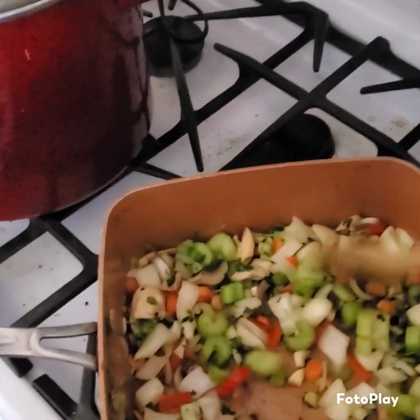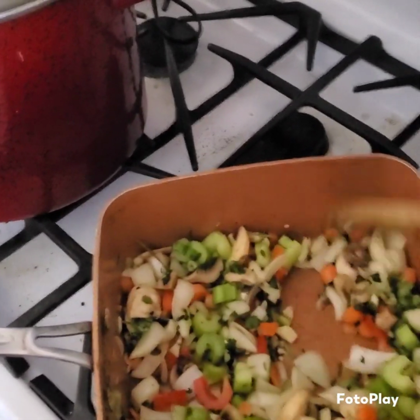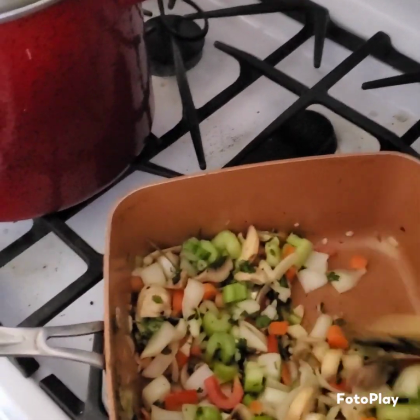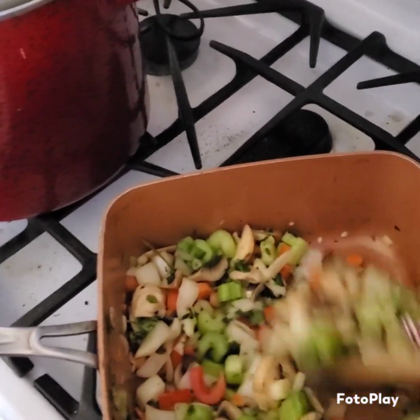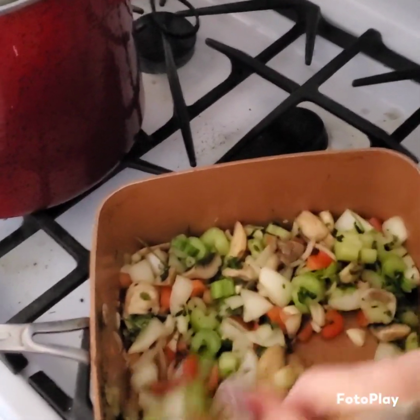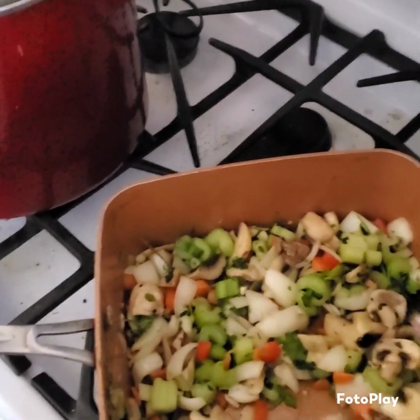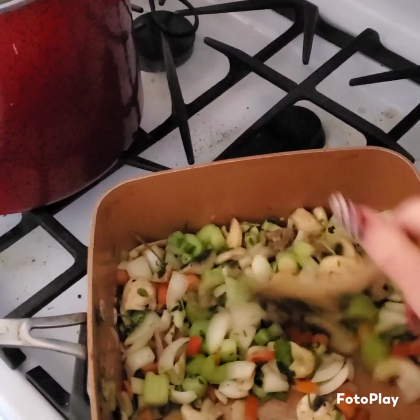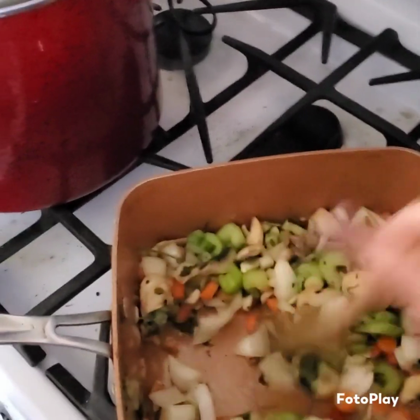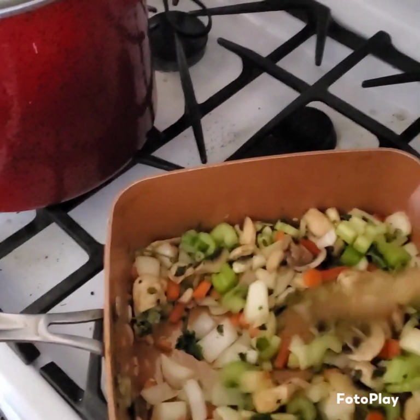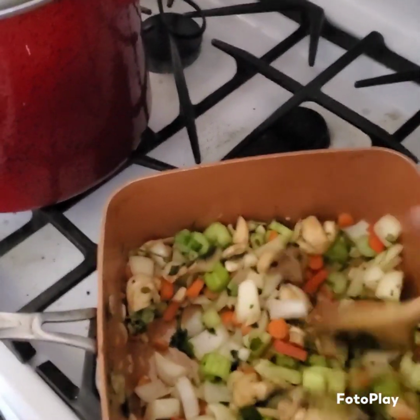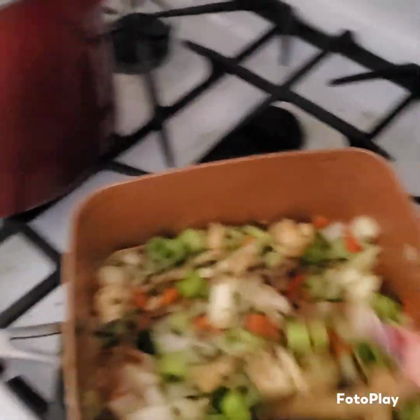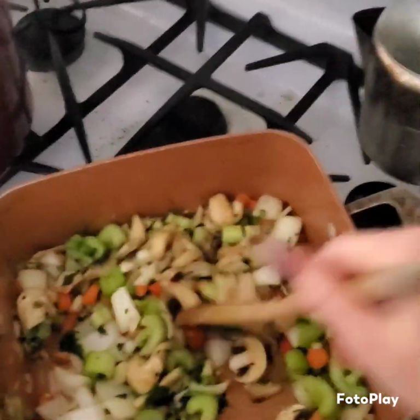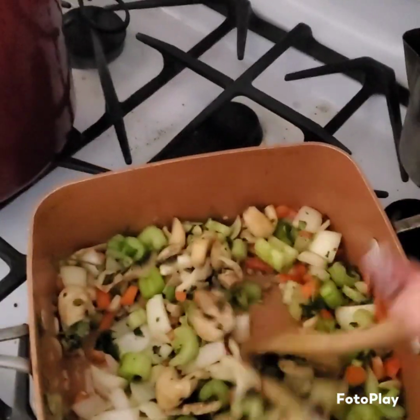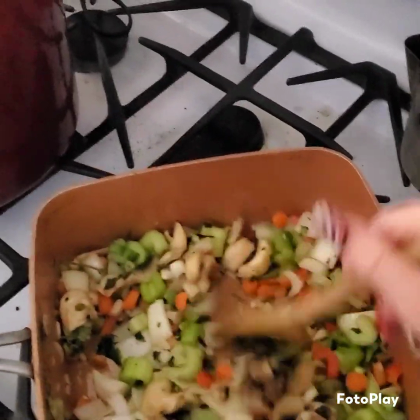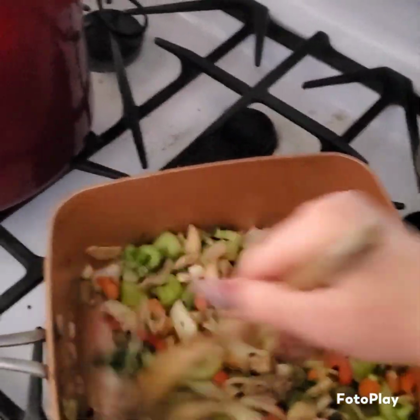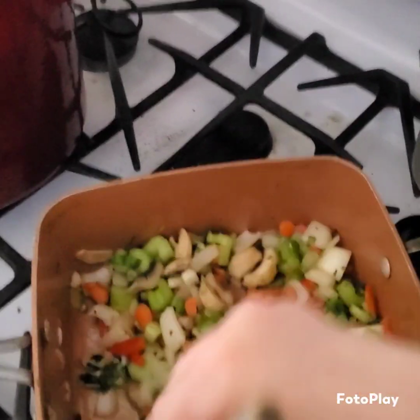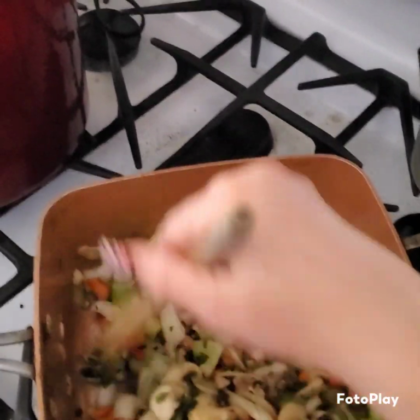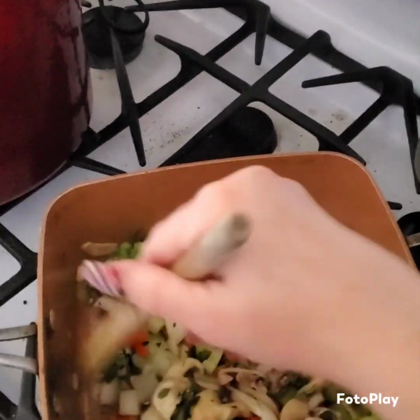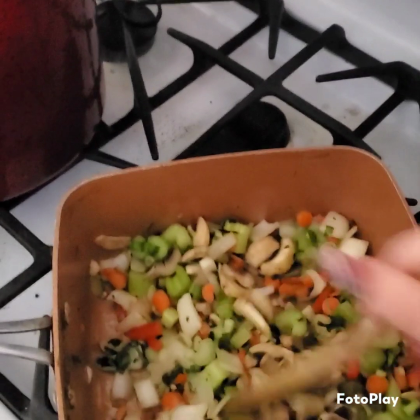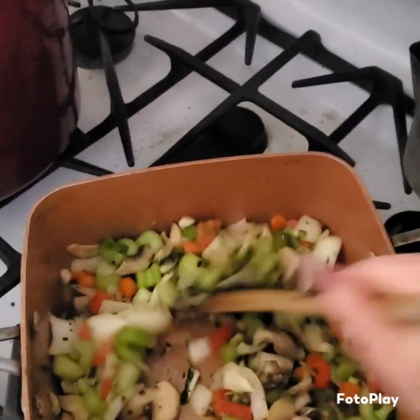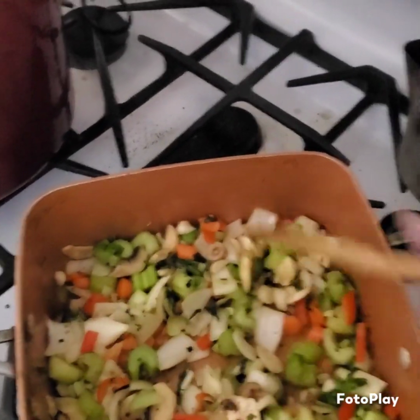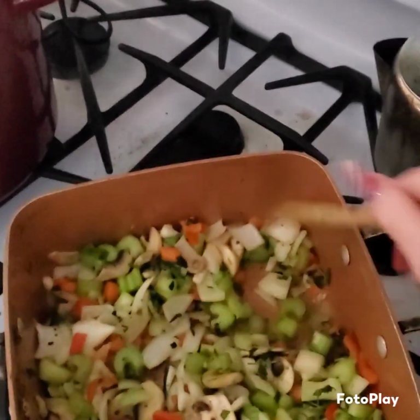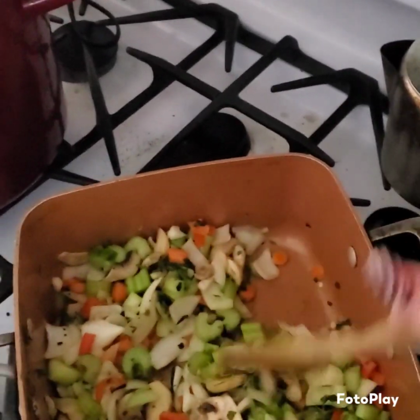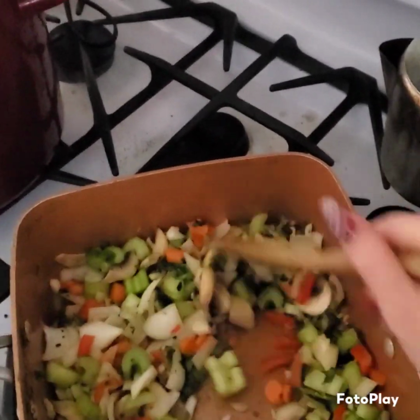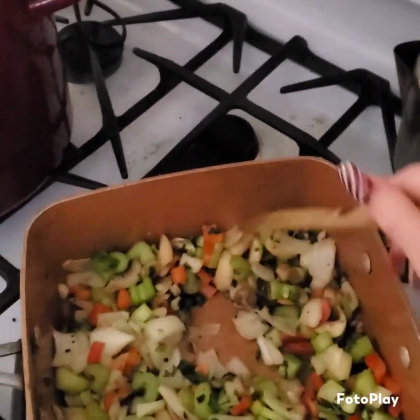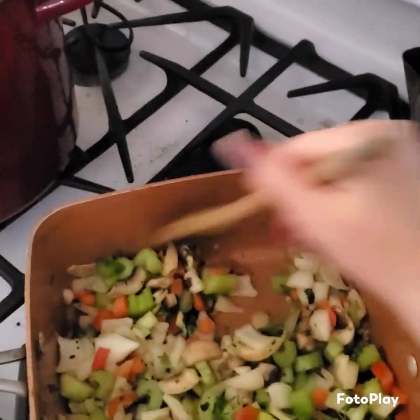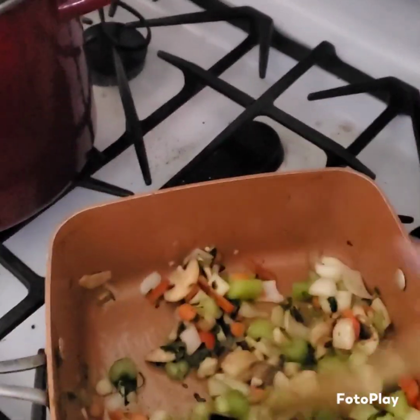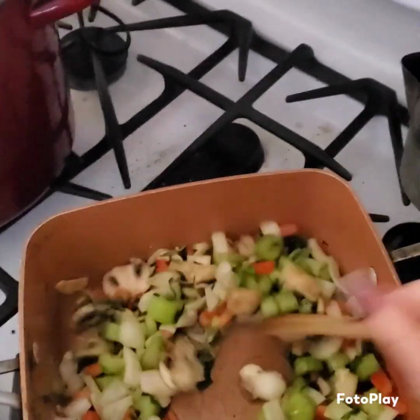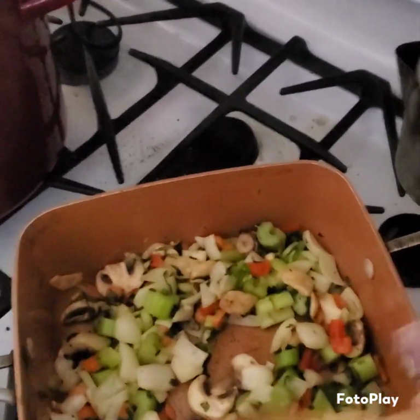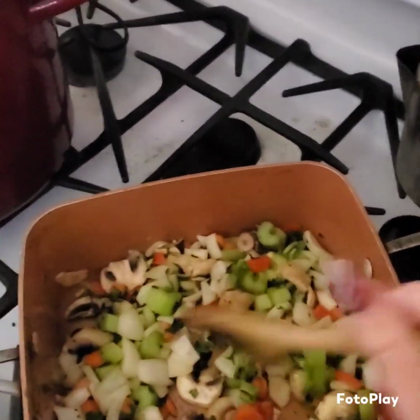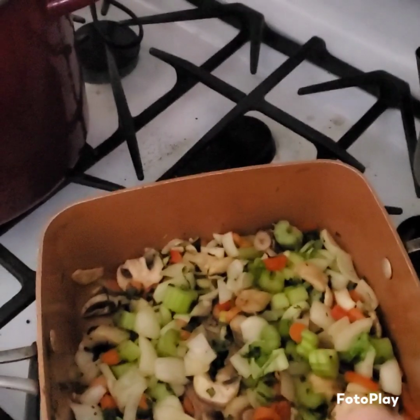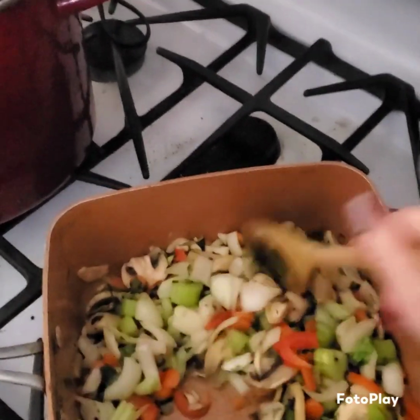I do intermittent fasting and Weight Watchers combined to lose some weight. I eat good, but I do not overeat. I'm really trying and I'm helping my daughter. So that's basically it.